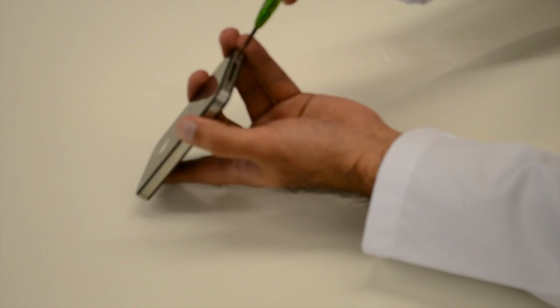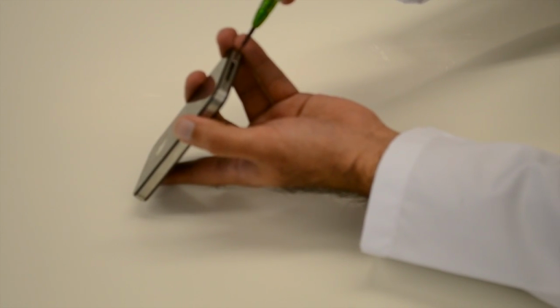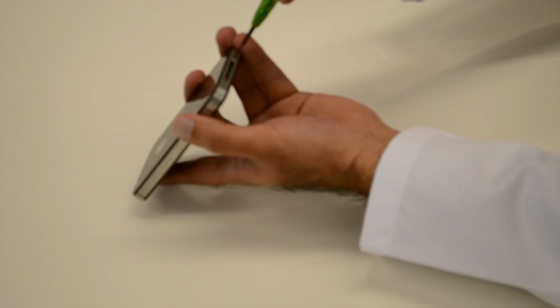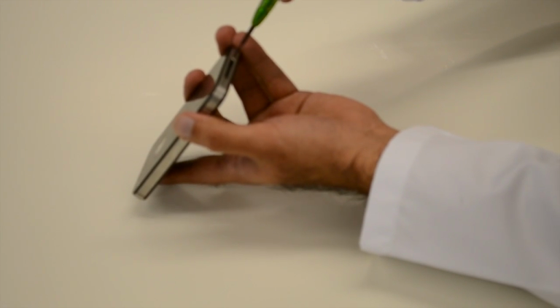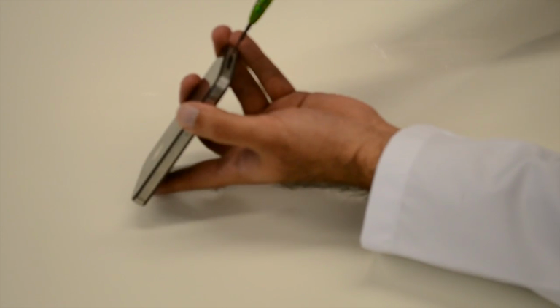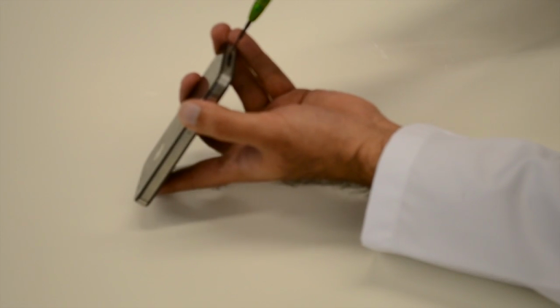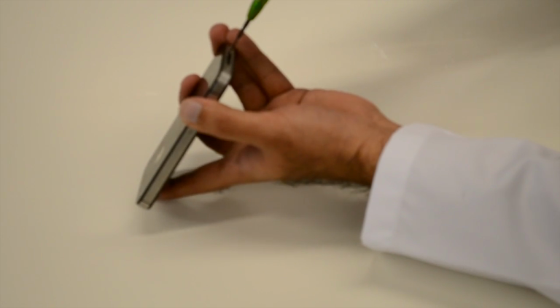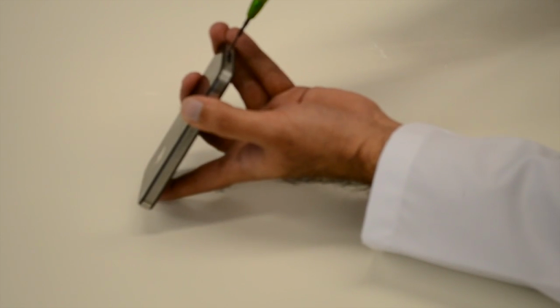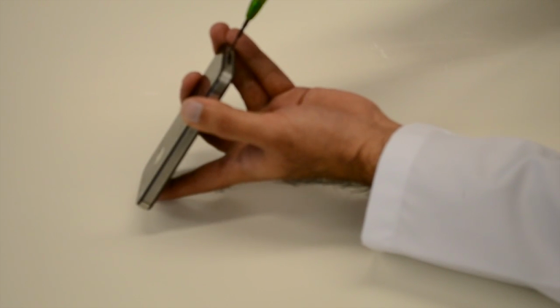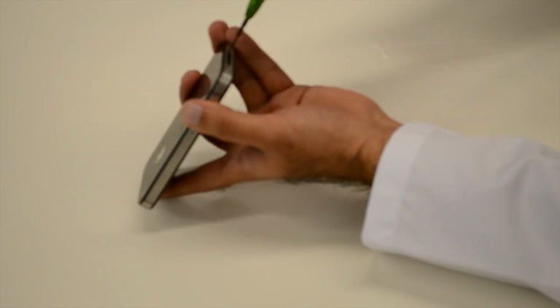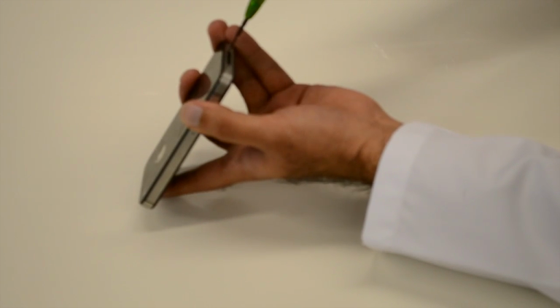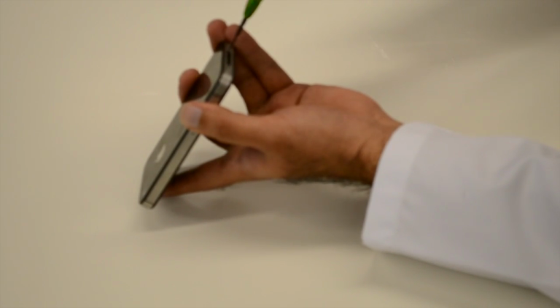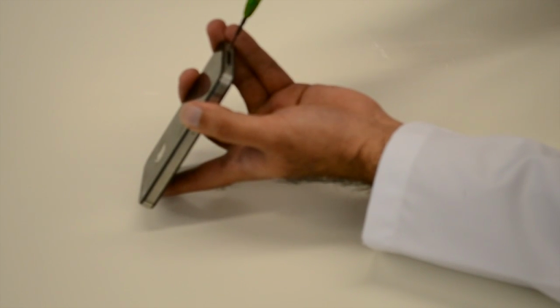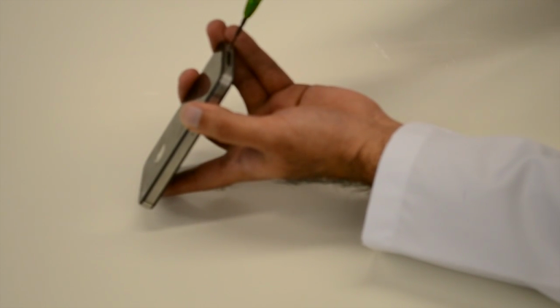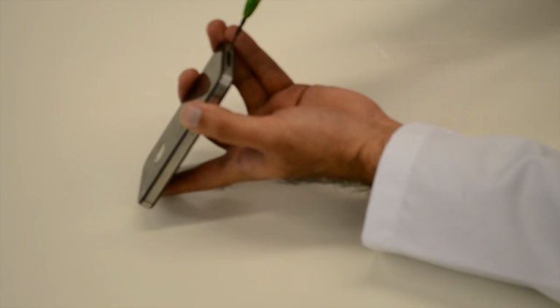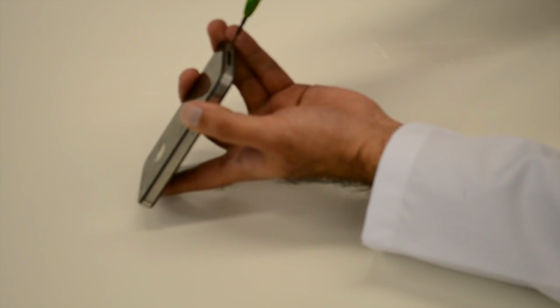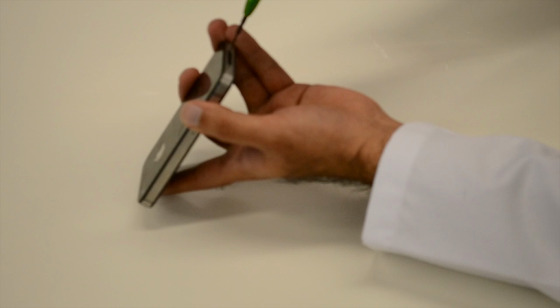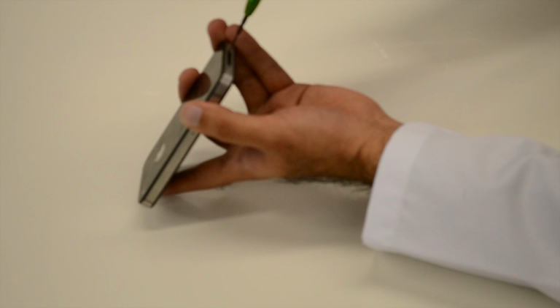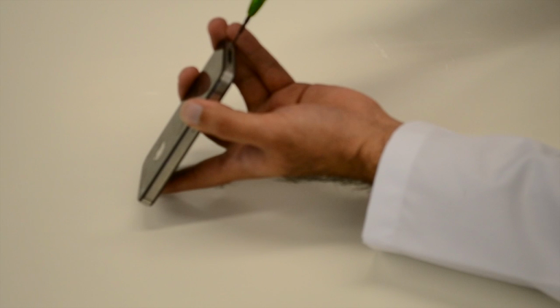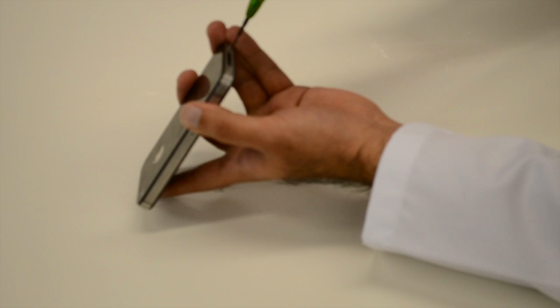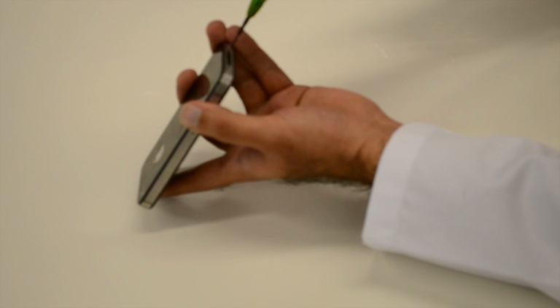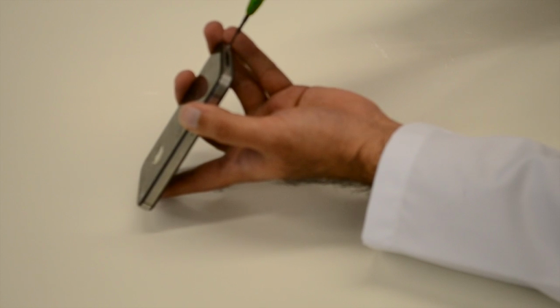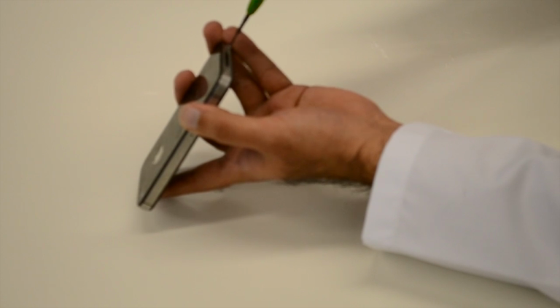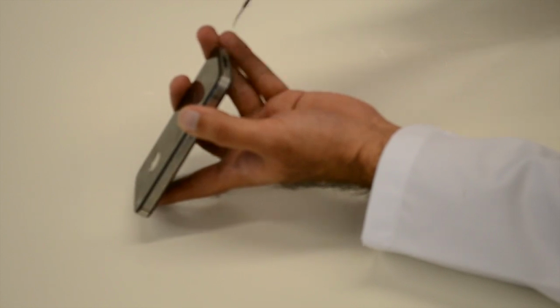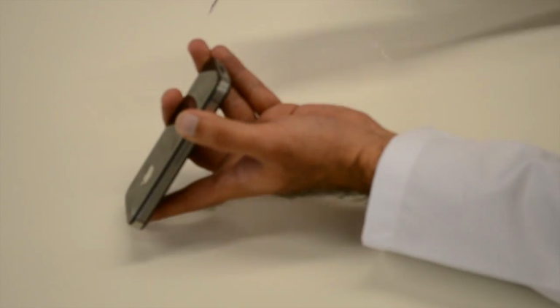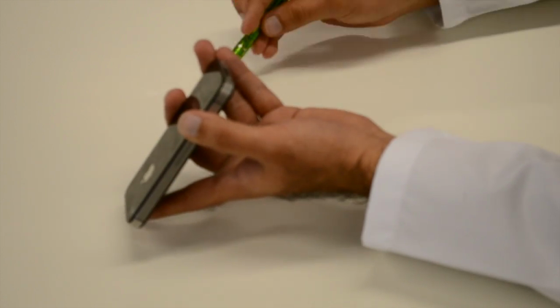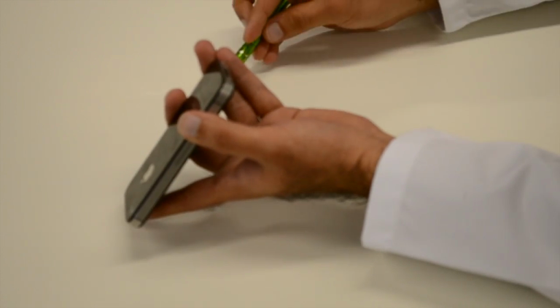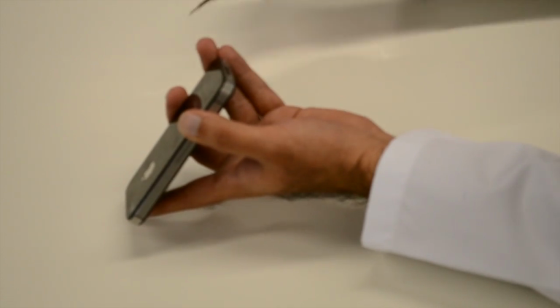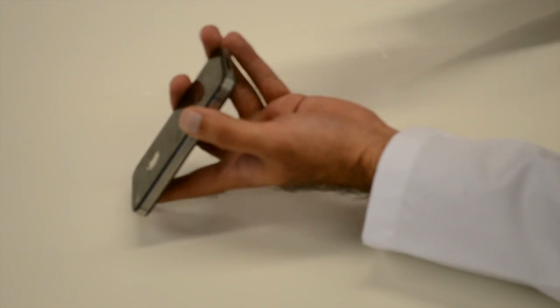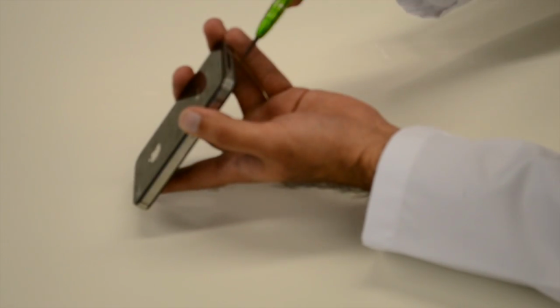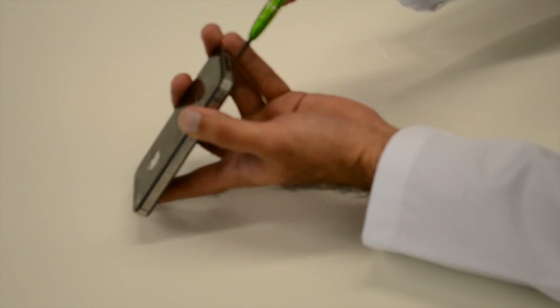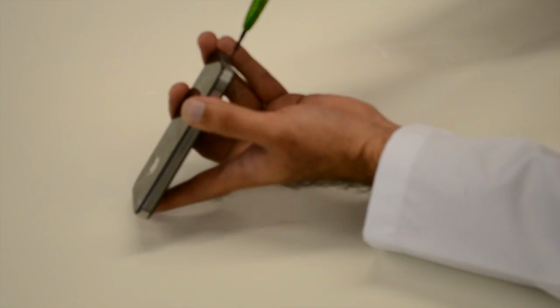First up, the phone doctors use a special set of screwdrivers to remove the first two screws, which are located on the bottom. After that, they slide out the back.